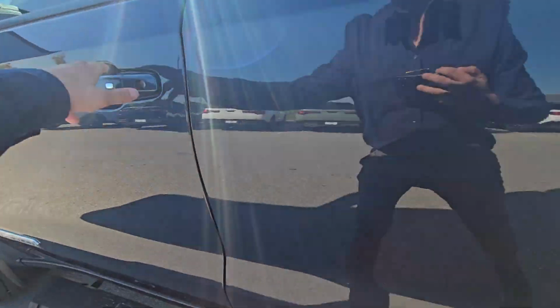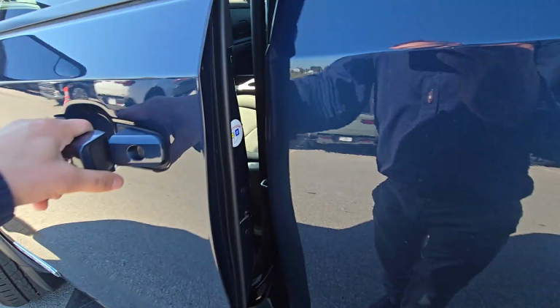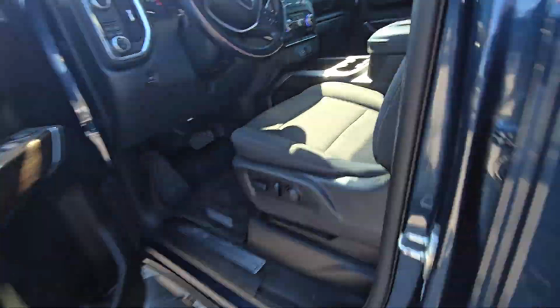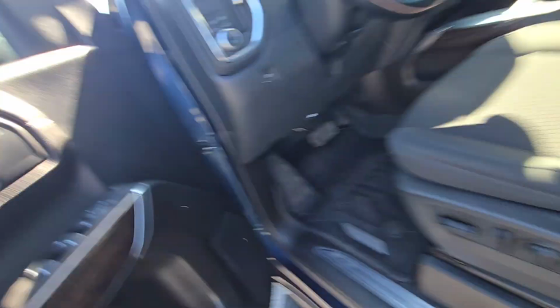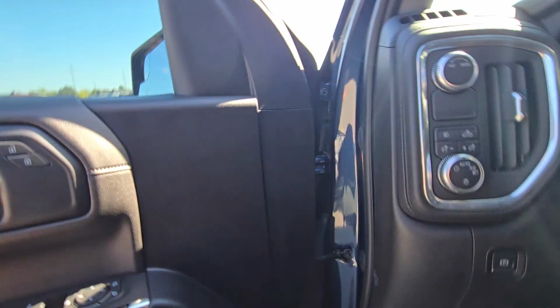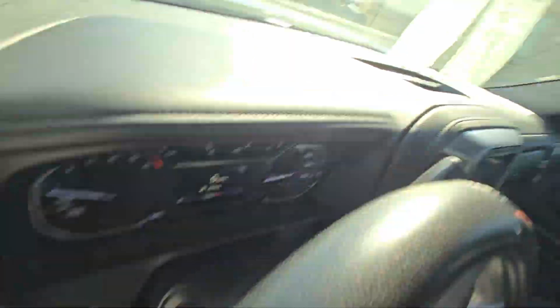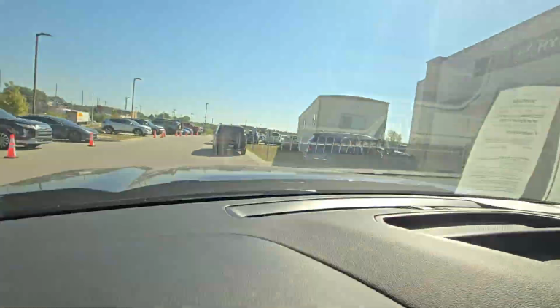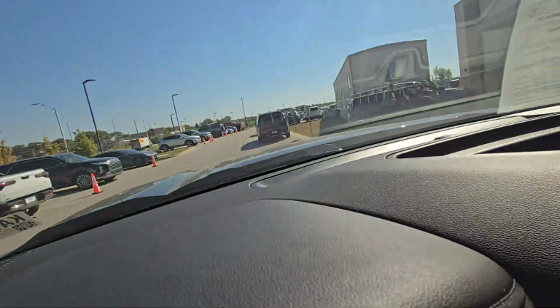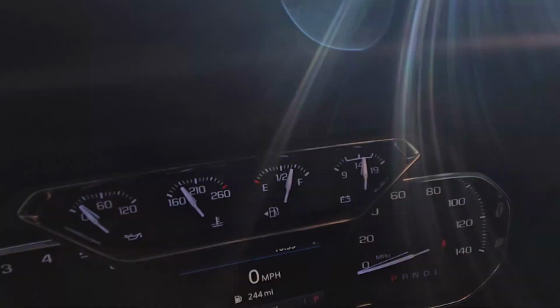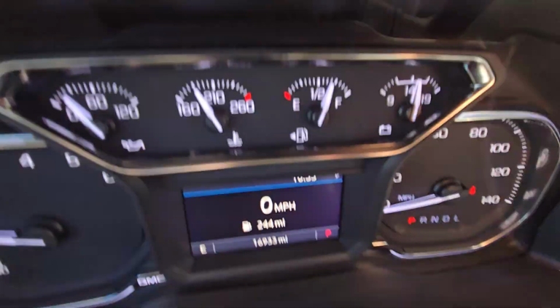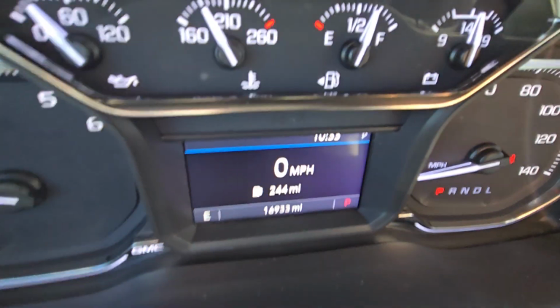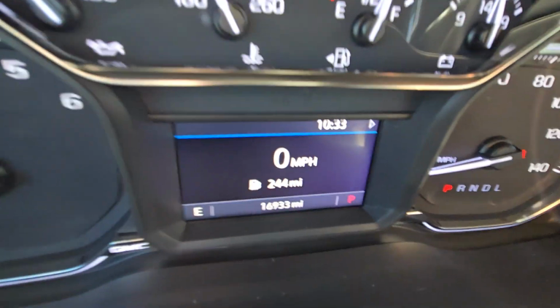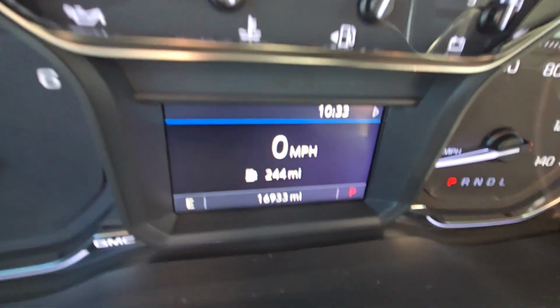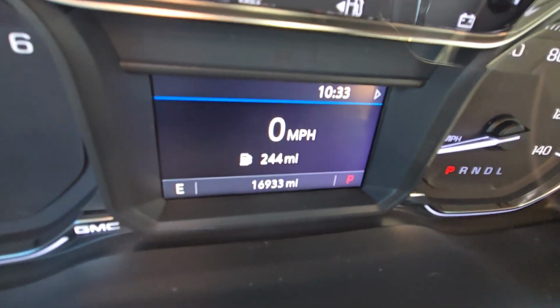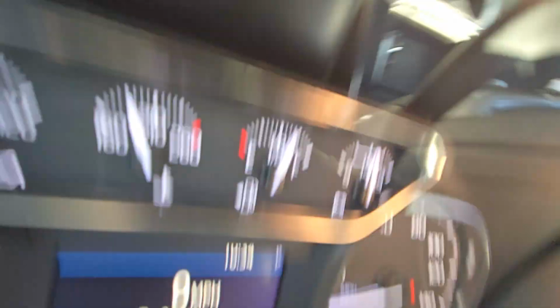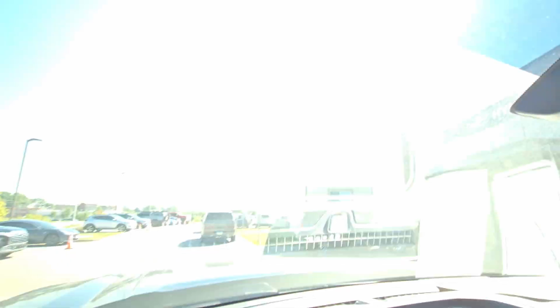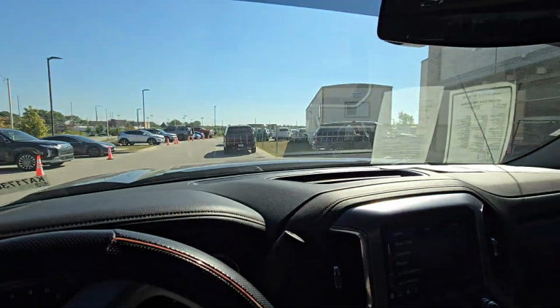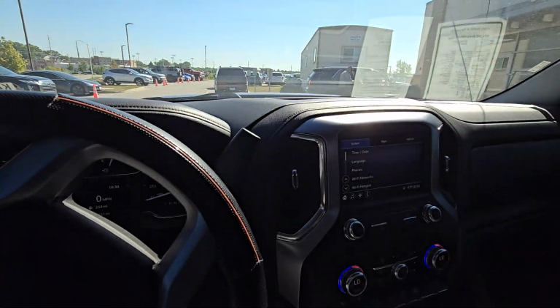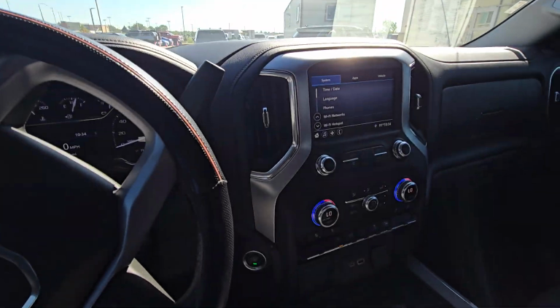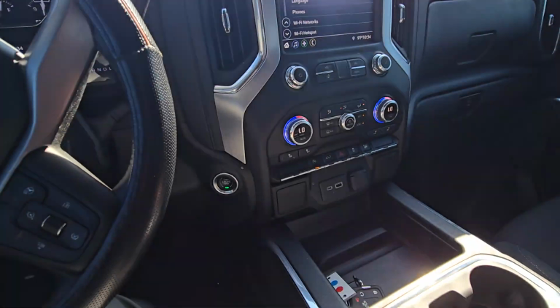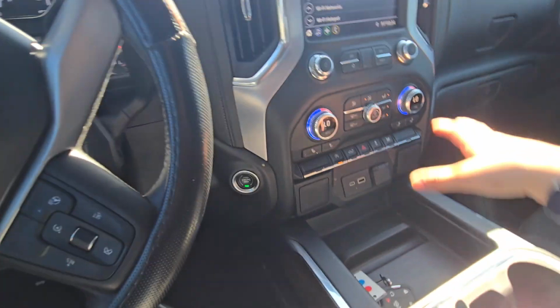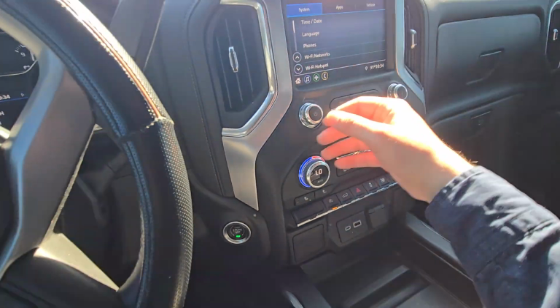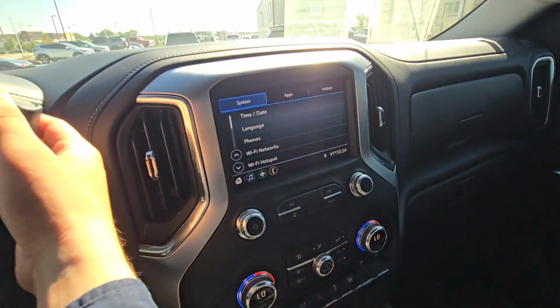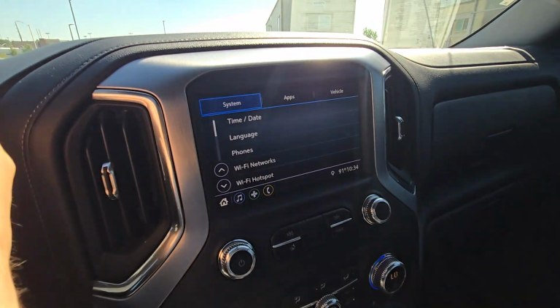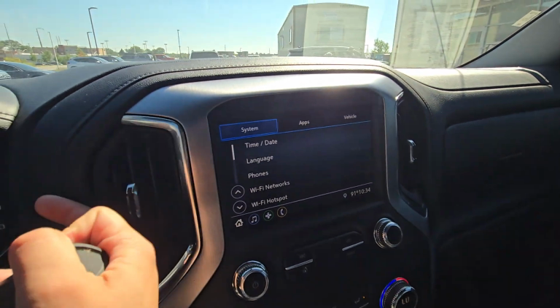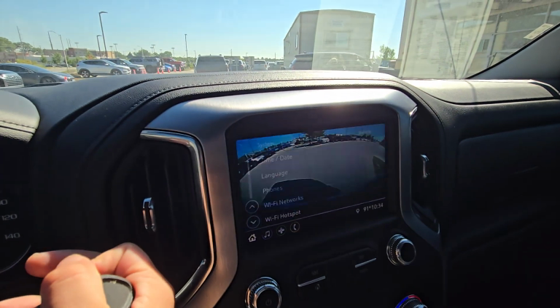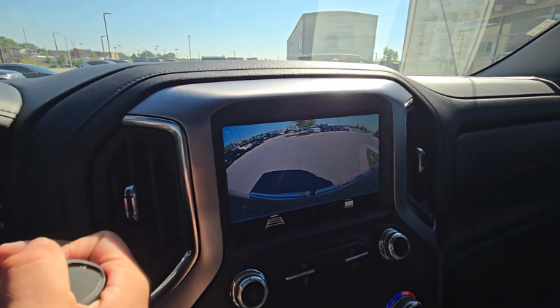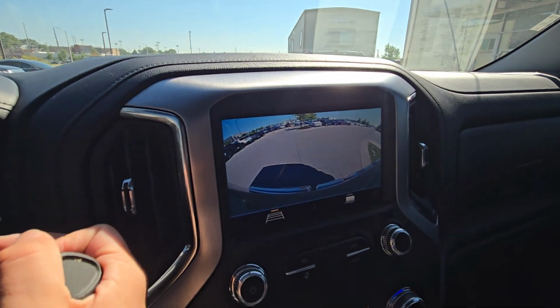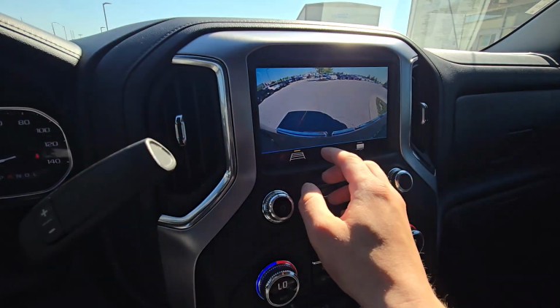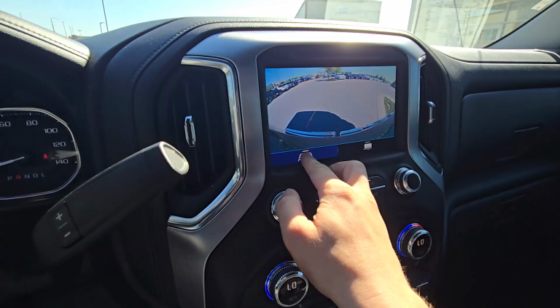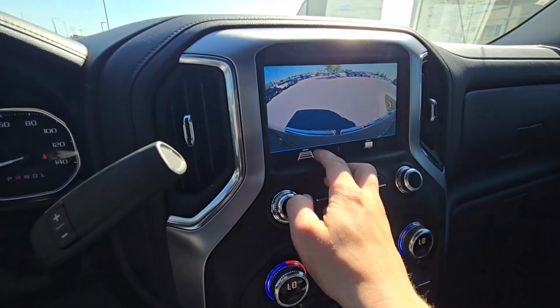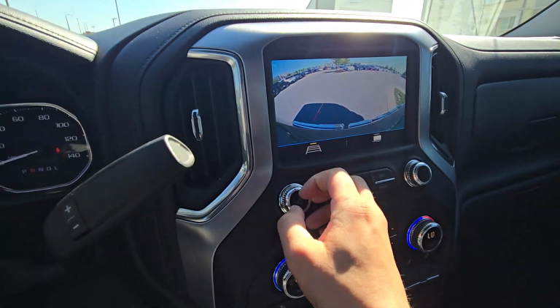Moving up front, let me verify the miles for you real quick — just under 17,000 miles. This thing has barely been broken in. You've got the beautiful display right here as well. Let me show you what the backup camera looks like — super clear picture on there.